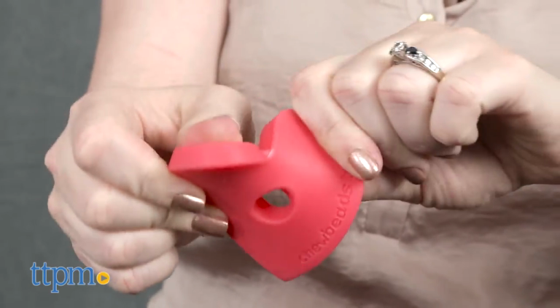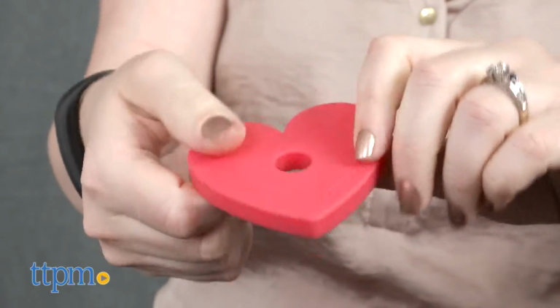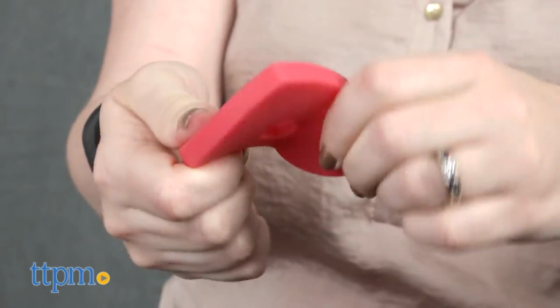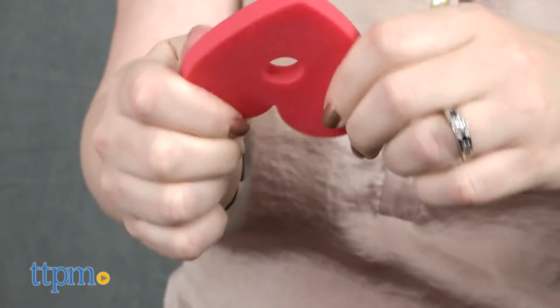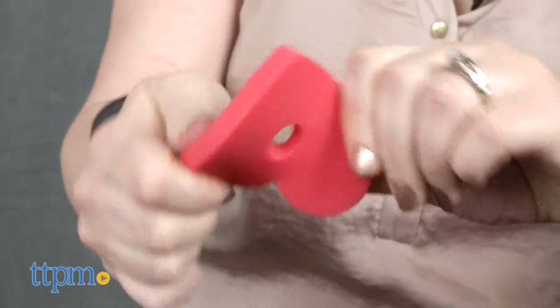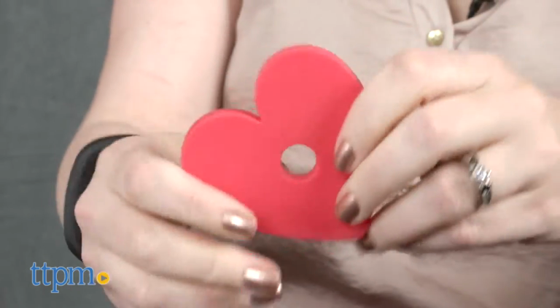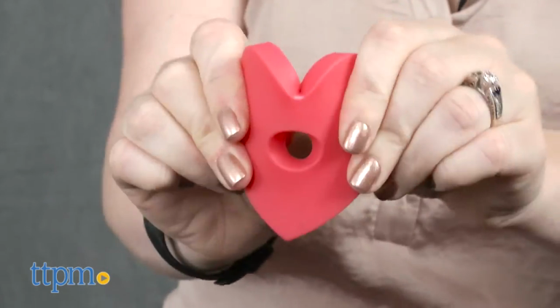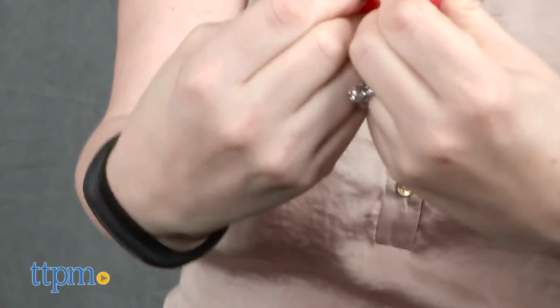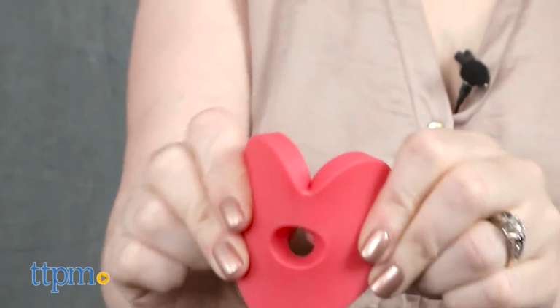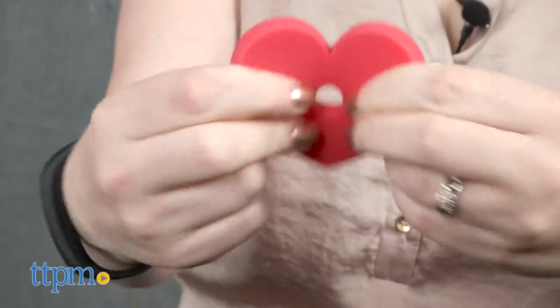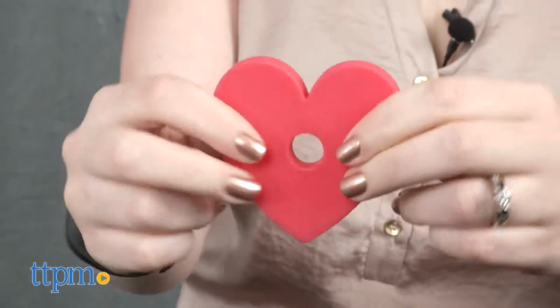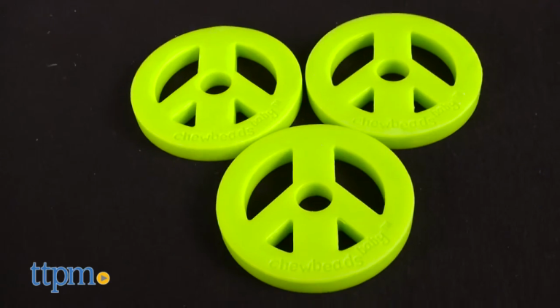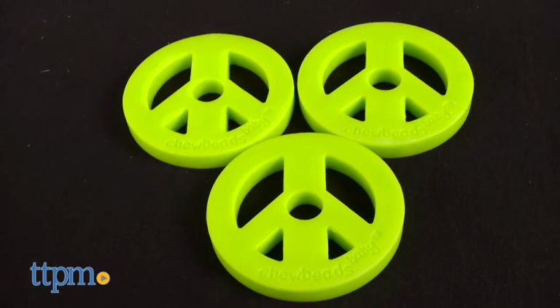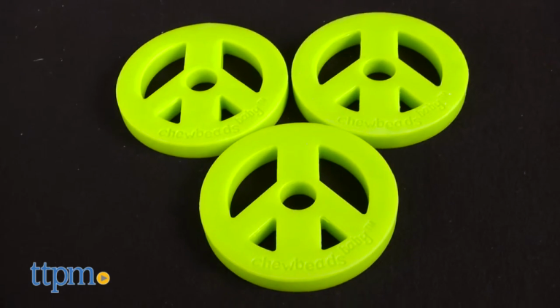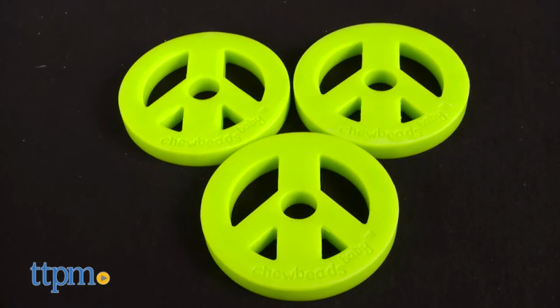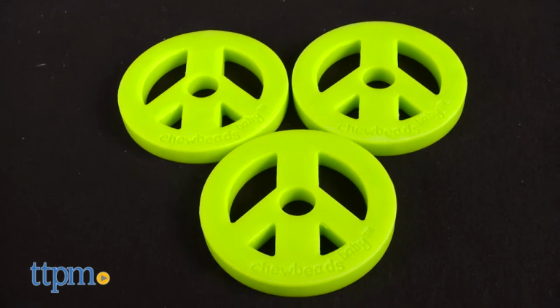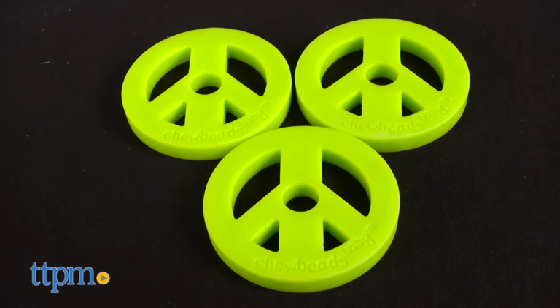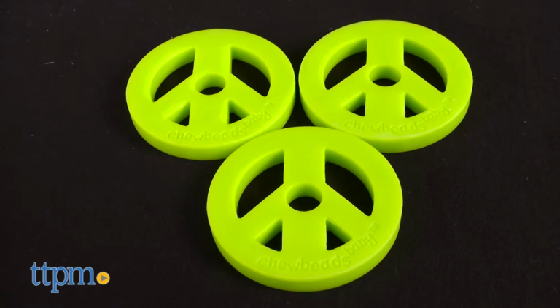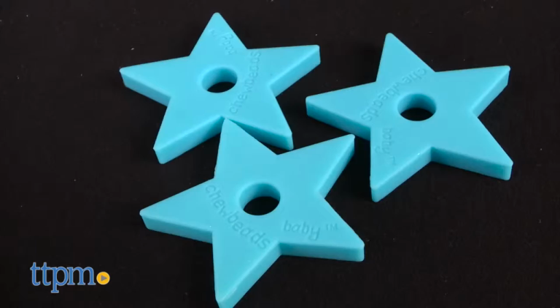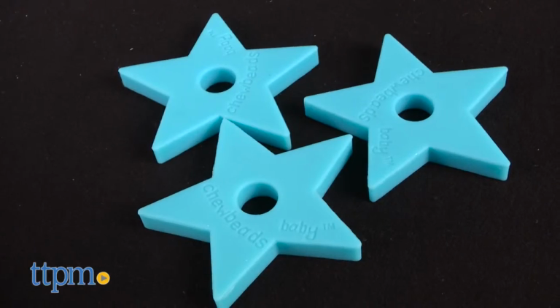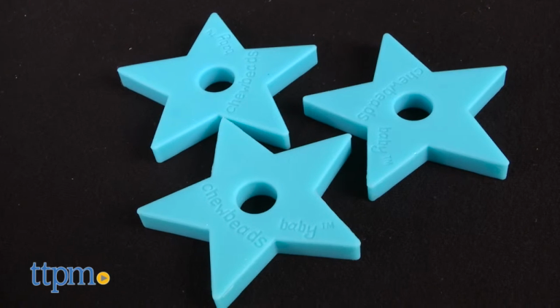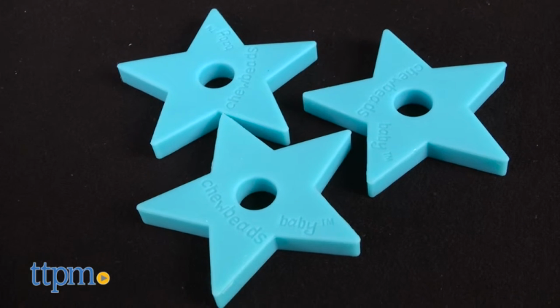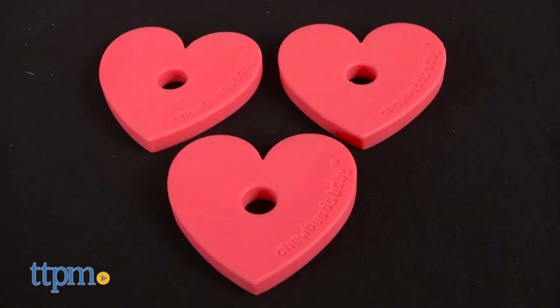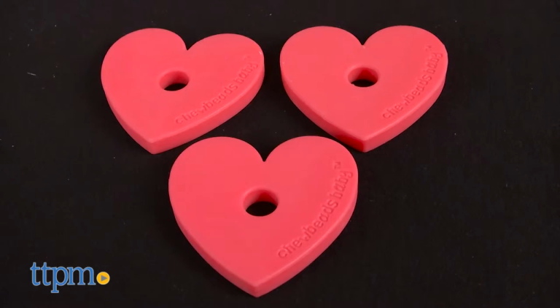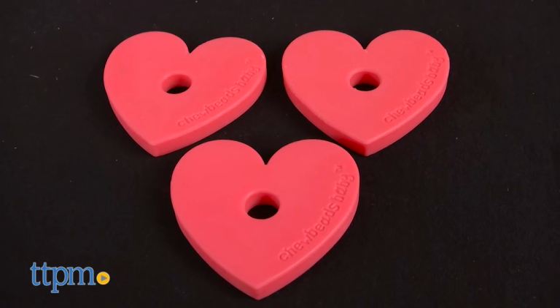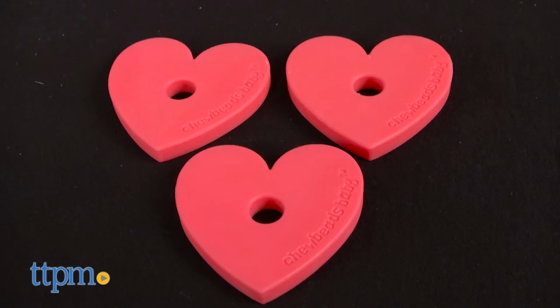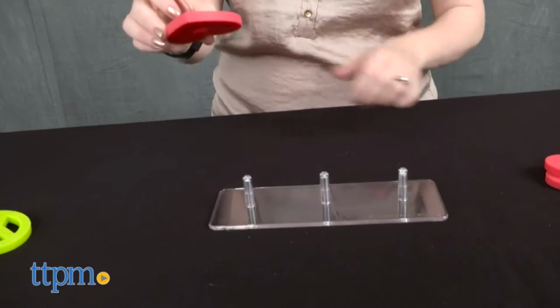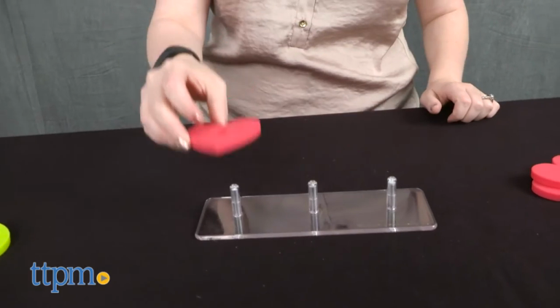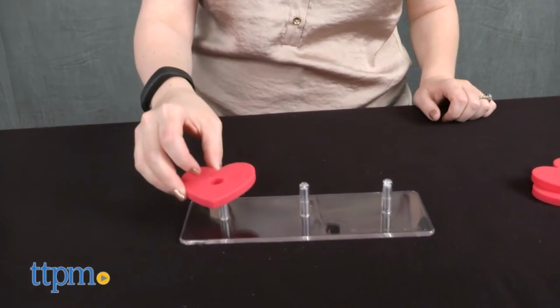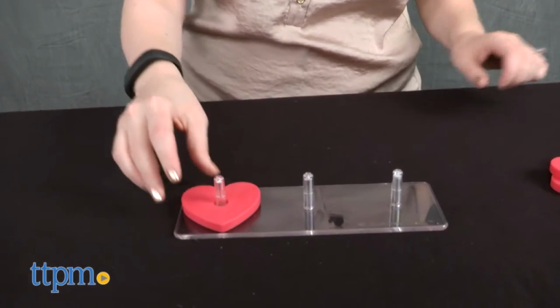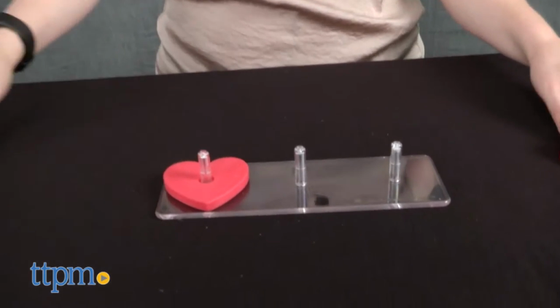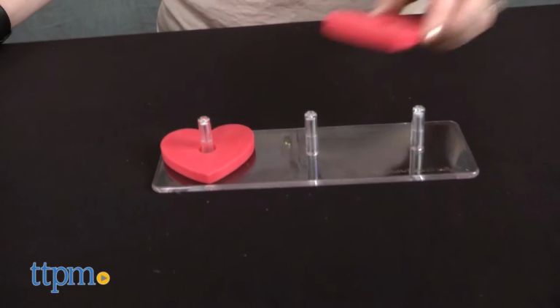The stack and play toys come with nine soft and flexible shapes made of 100% silicone. In the Peace Love Star set that we've got here, there are three green peace signs, three blue stars, and three red hearts. There's also a stacking base with three pegs for stacking.